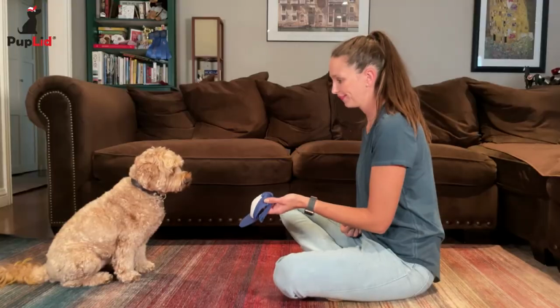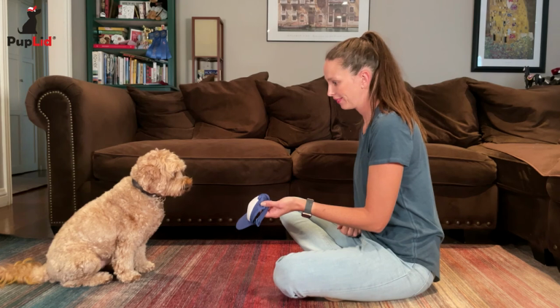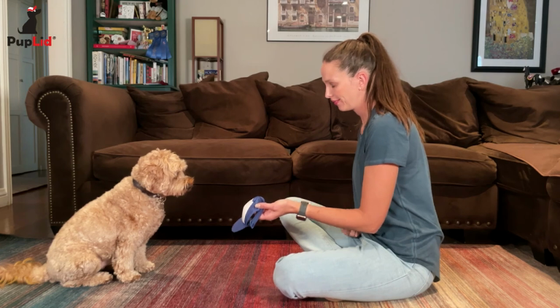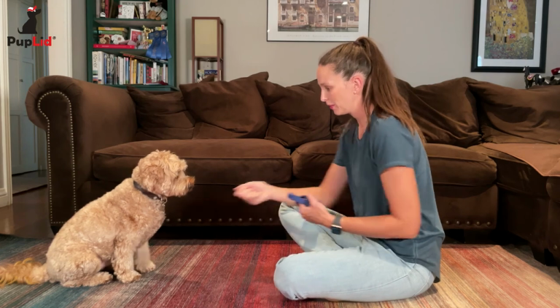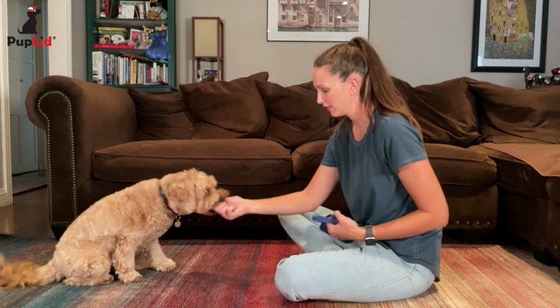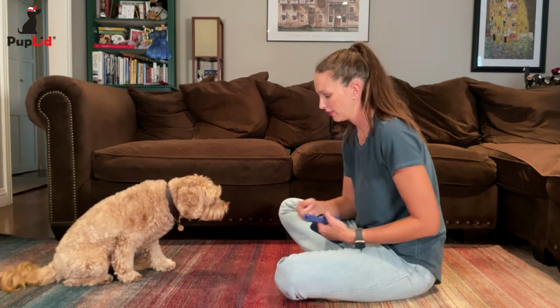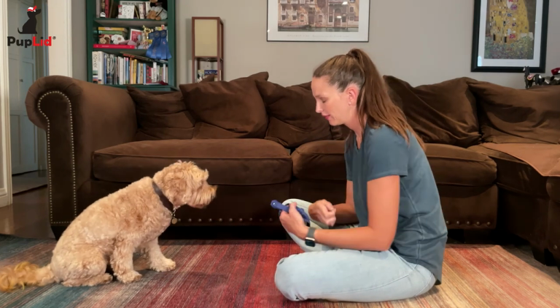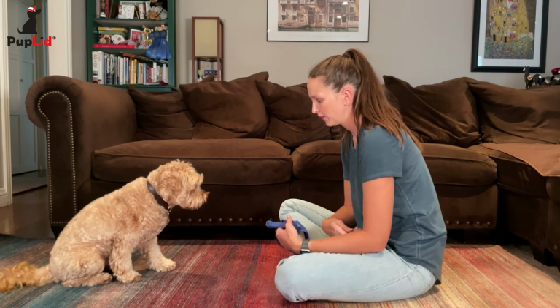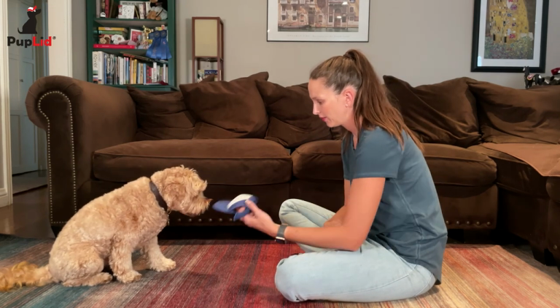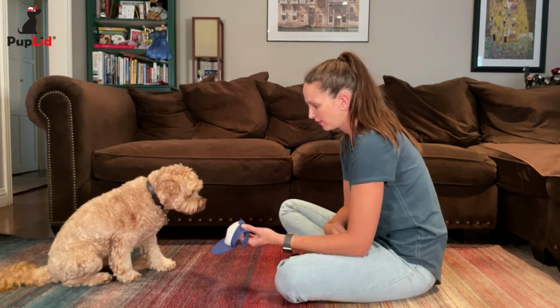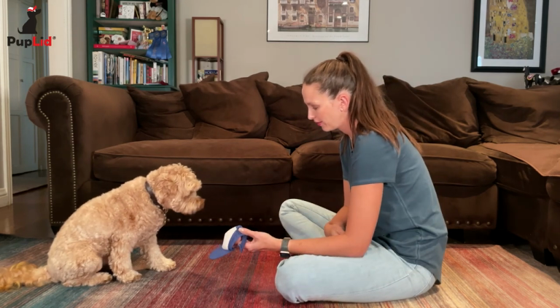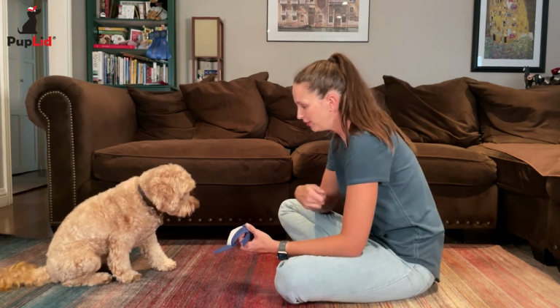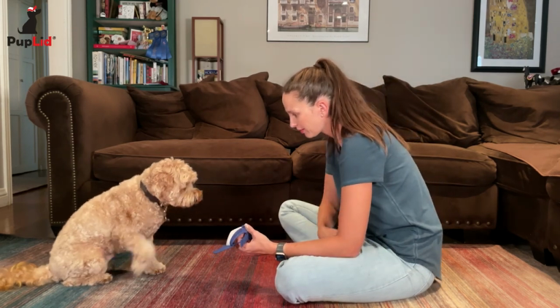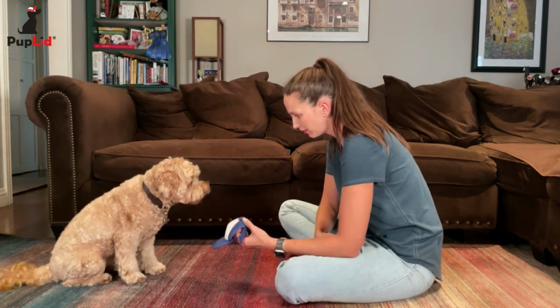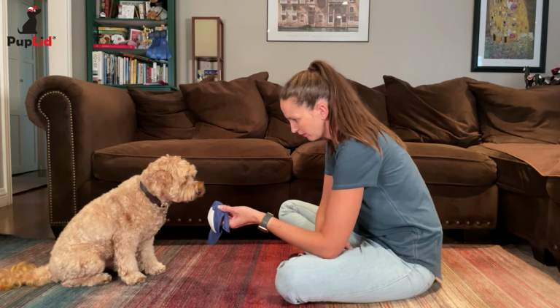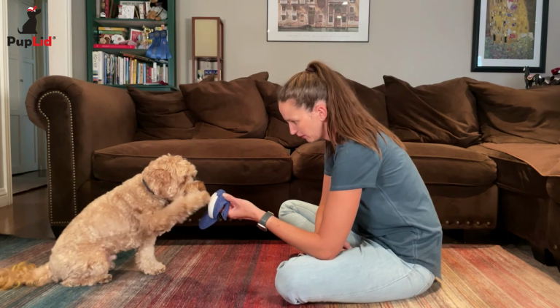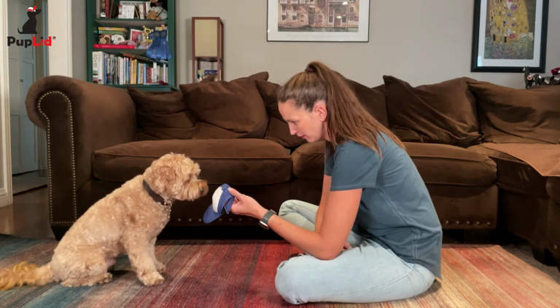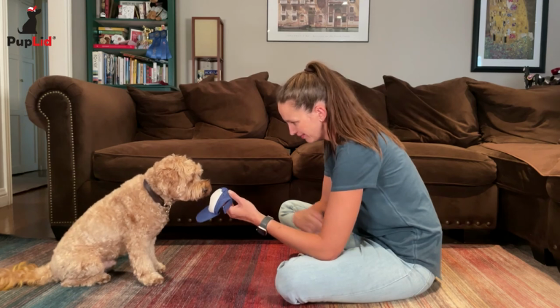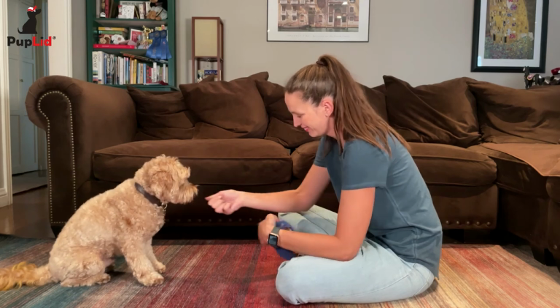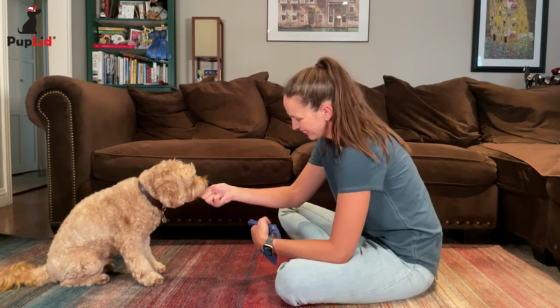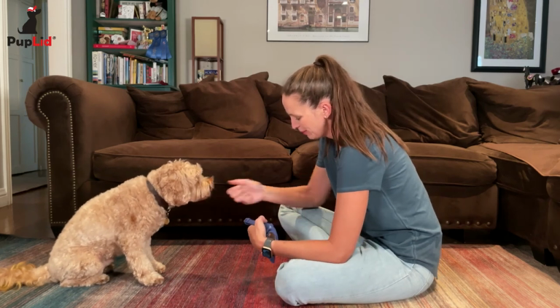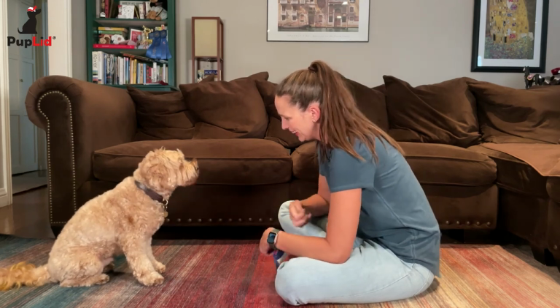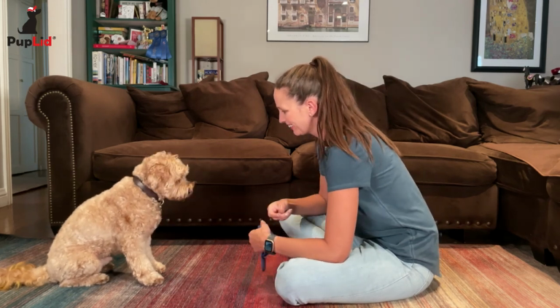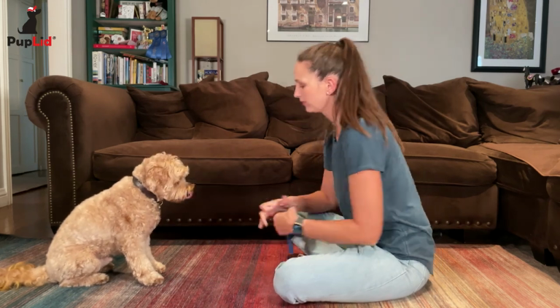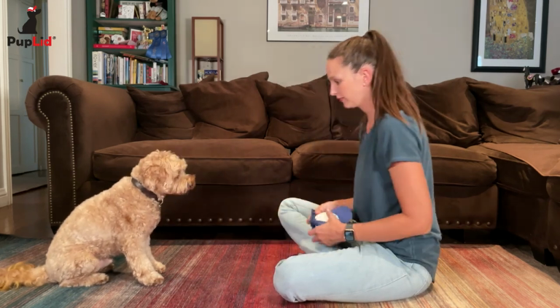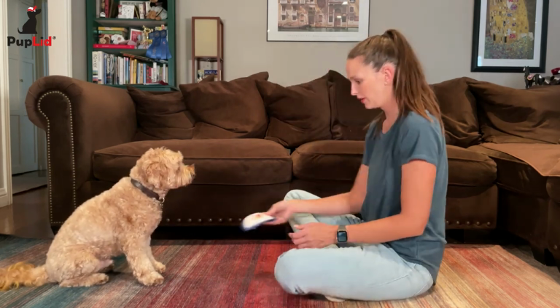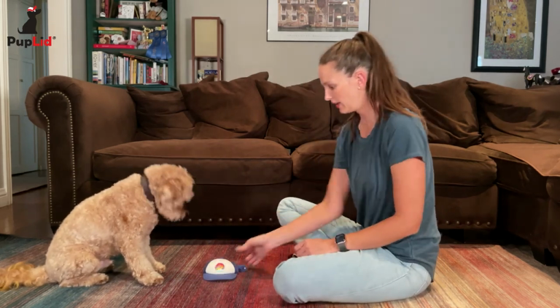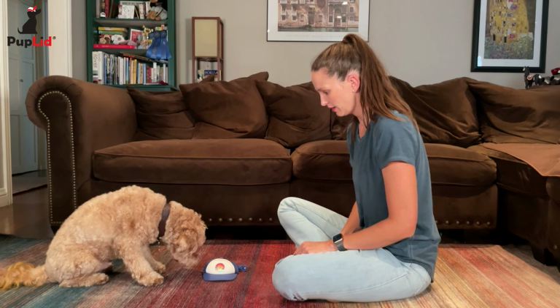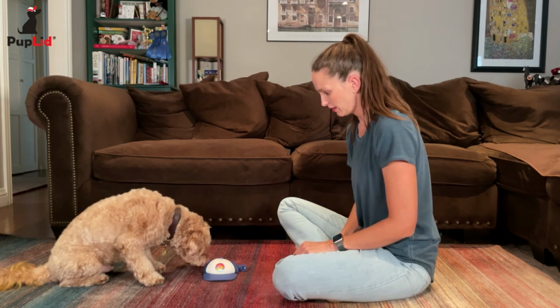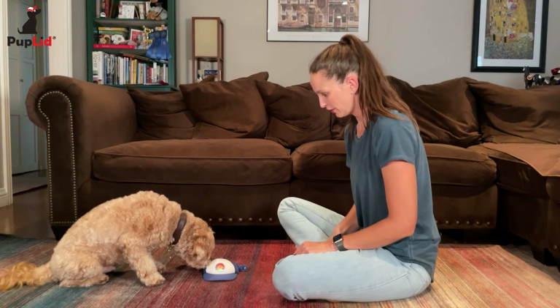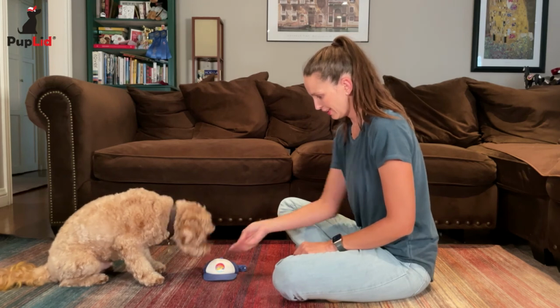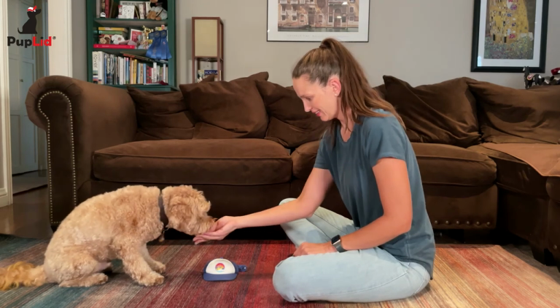With my pup lid in one hand, I want to start creating a positive association to it. I'll let my dog smell it, investigate it, and reward him. I'll do this a few times. If your pup is hesitant, just go slowly.